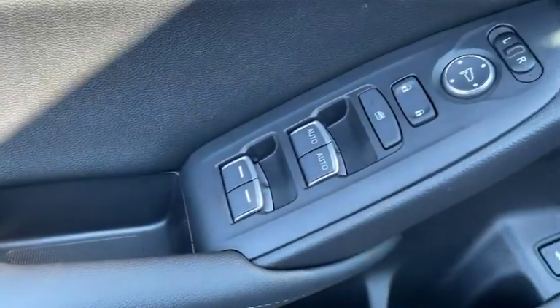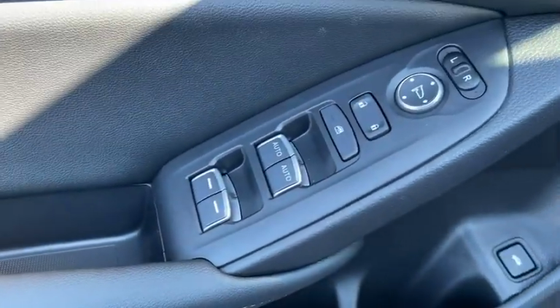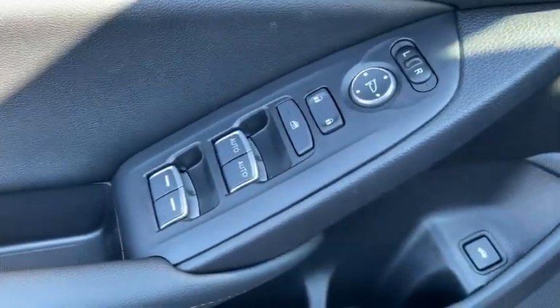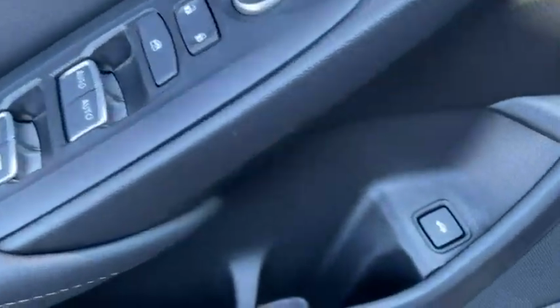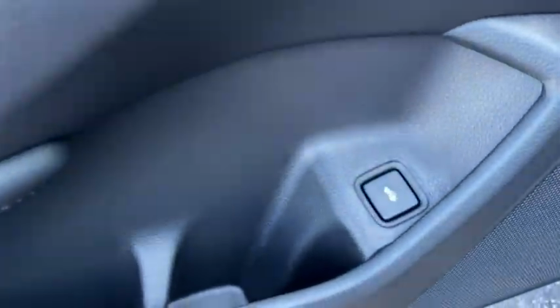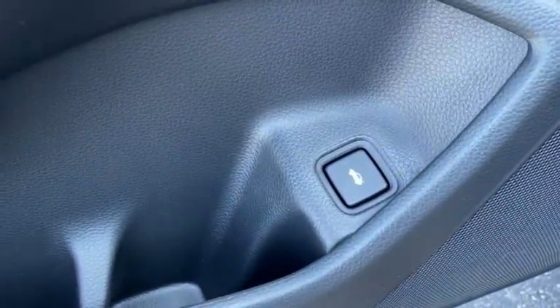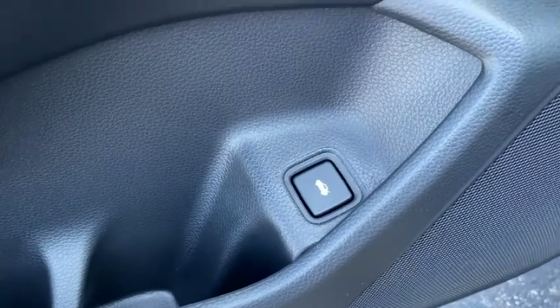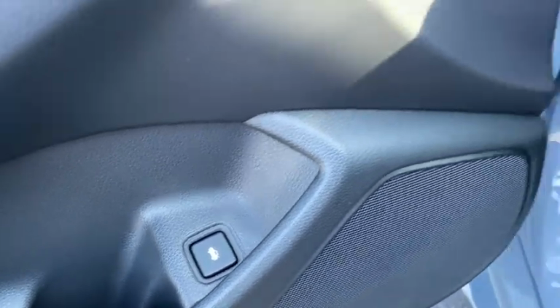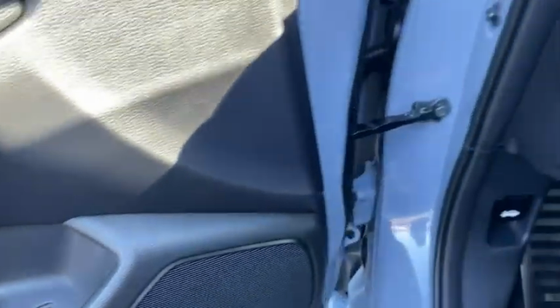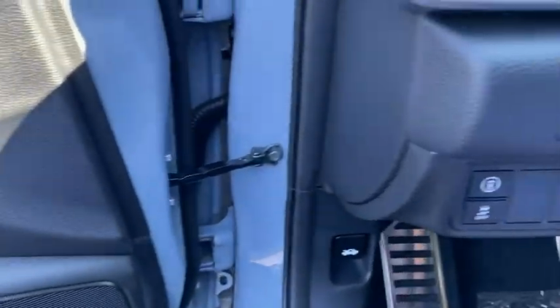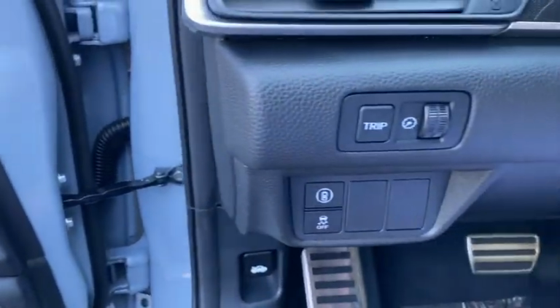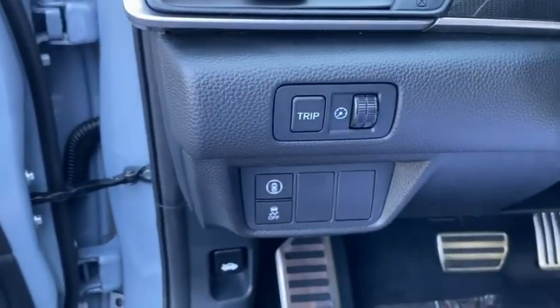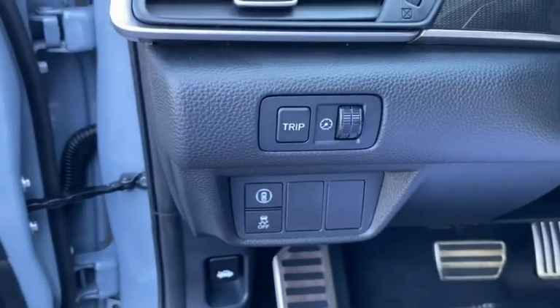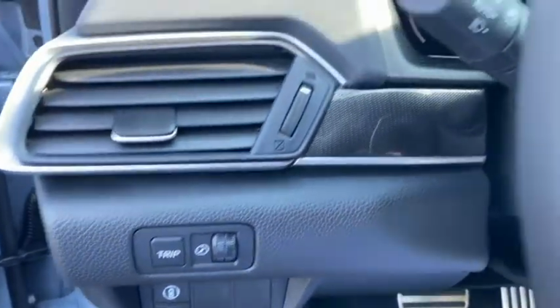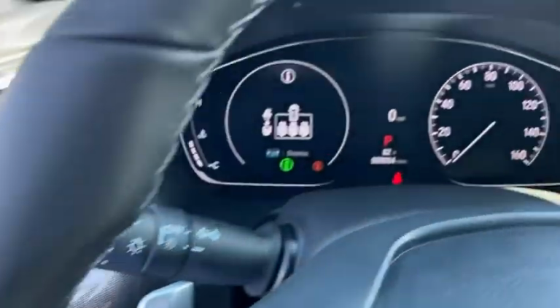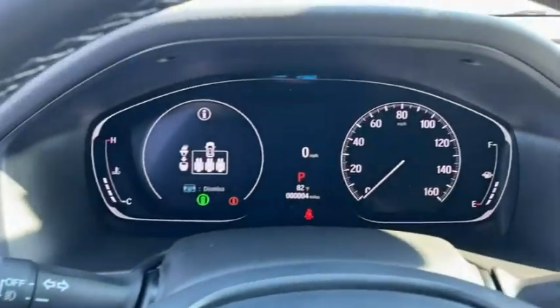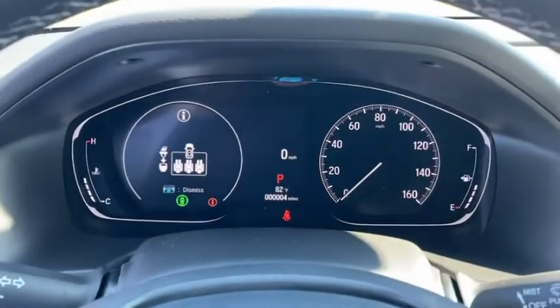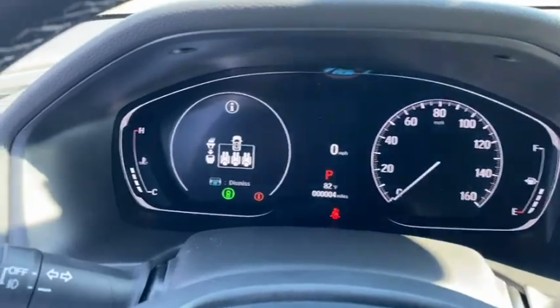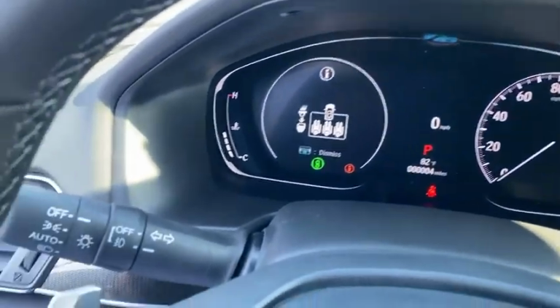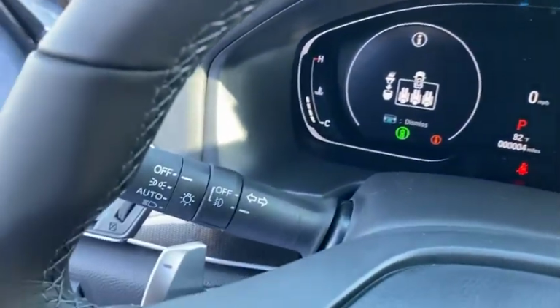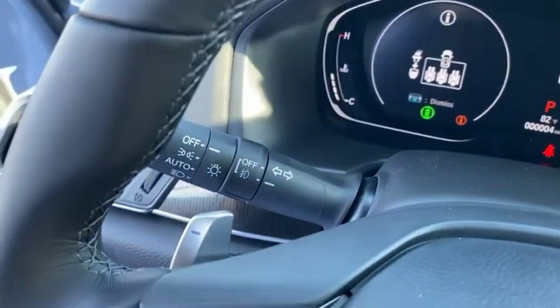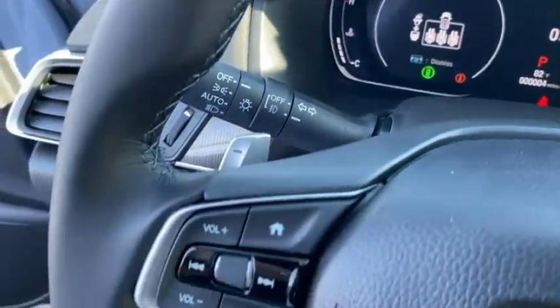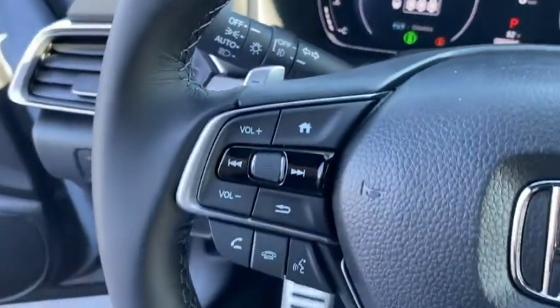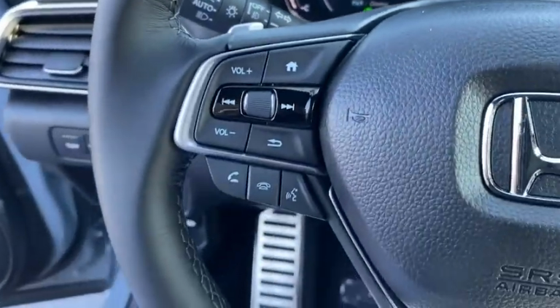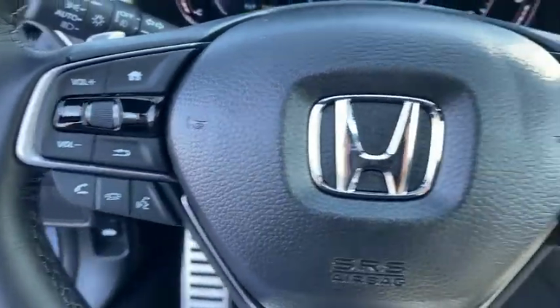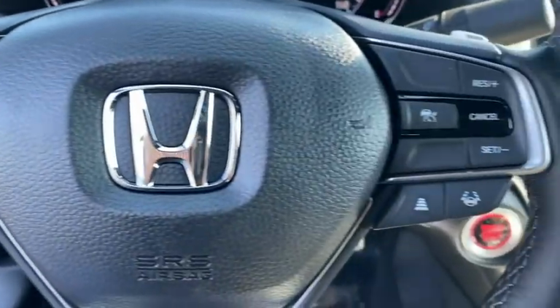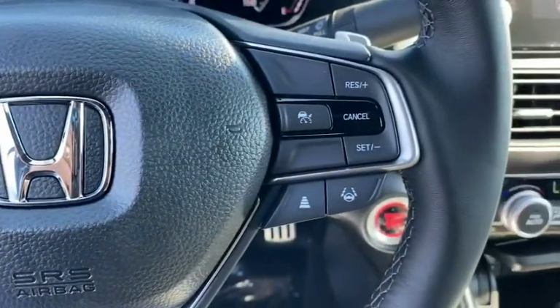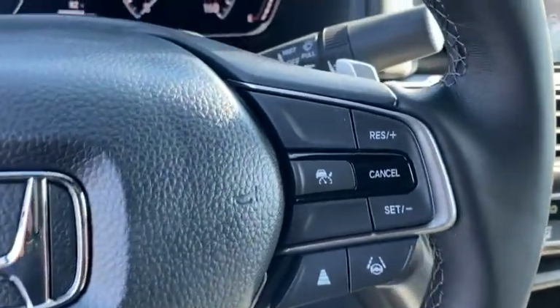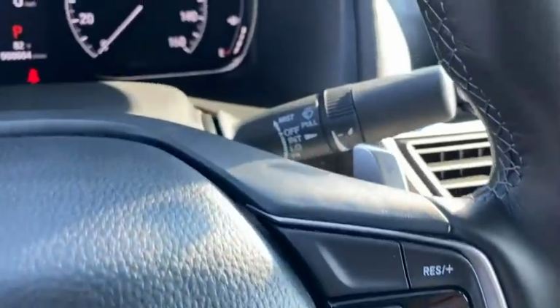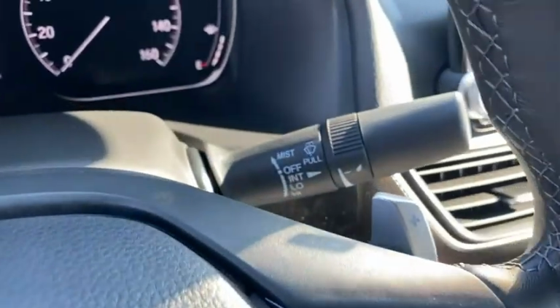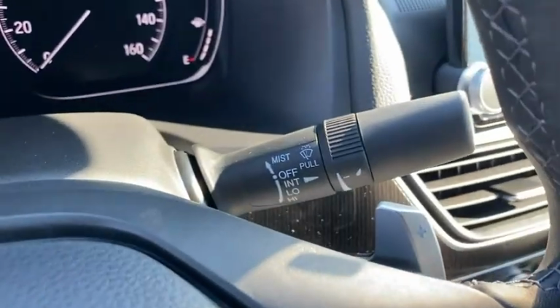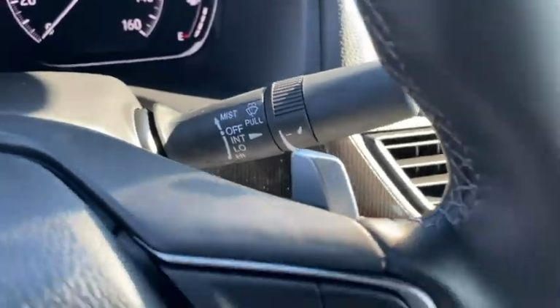Inside you'll find backup camera, keyless entry, adaptive cruise control, auxiliary audio input, keyless start, steering wheel audio controls, security system, MP3 player, lane departure warning. Come see the car for yourself.